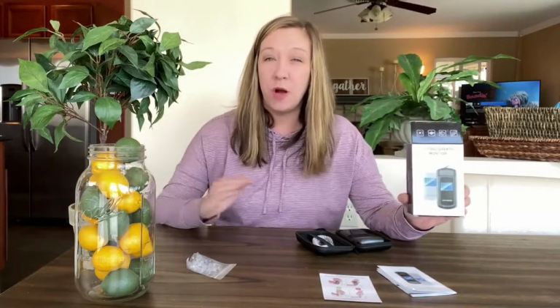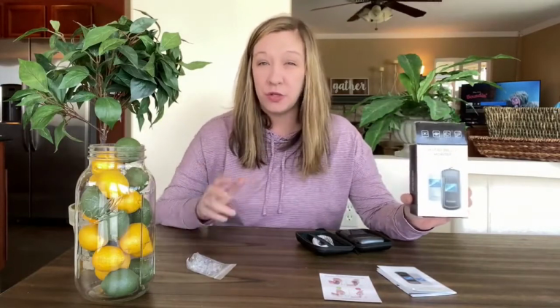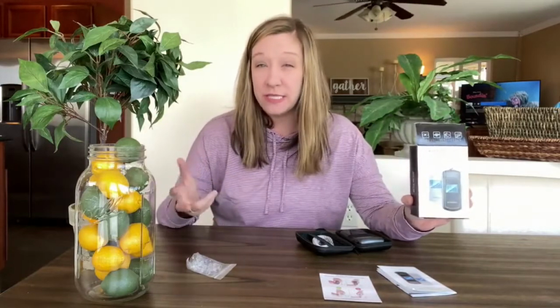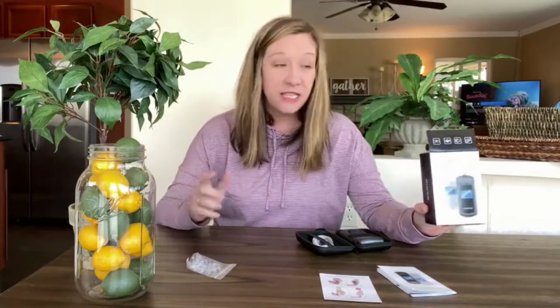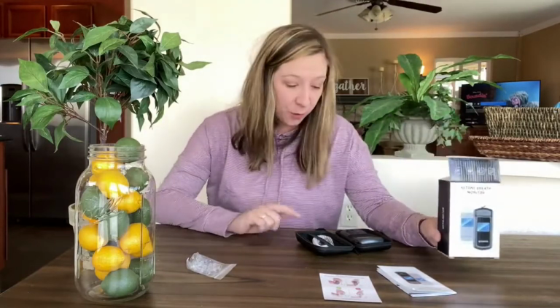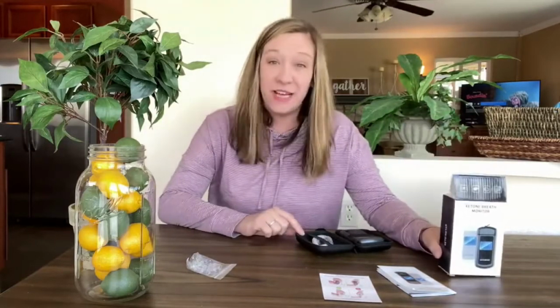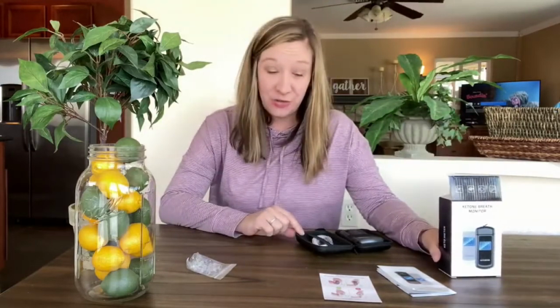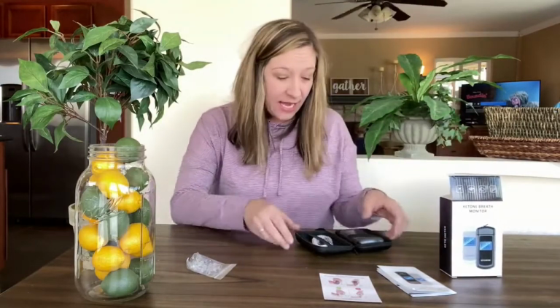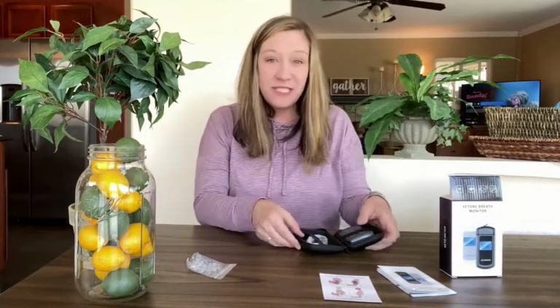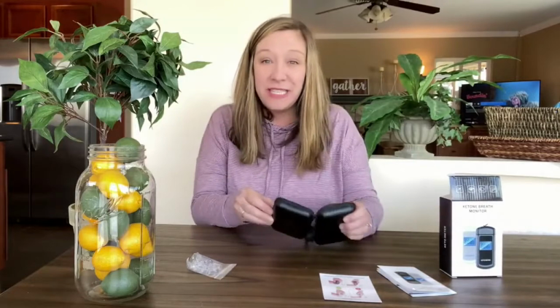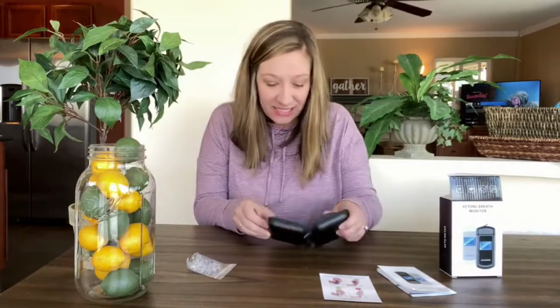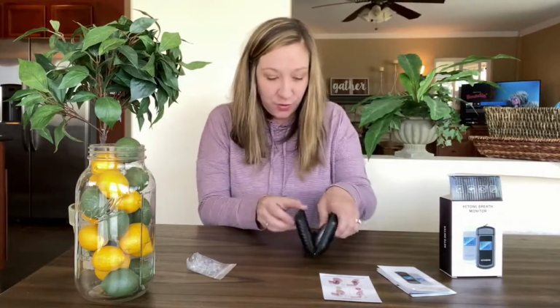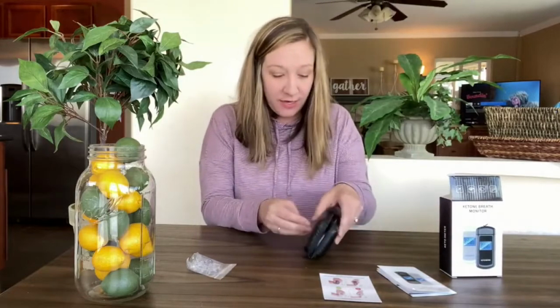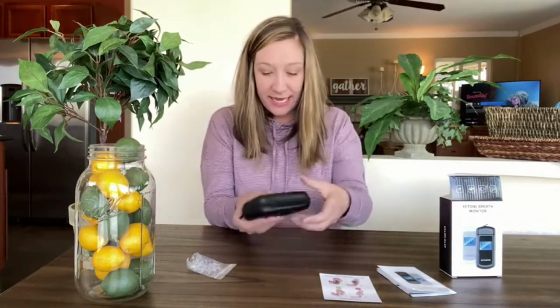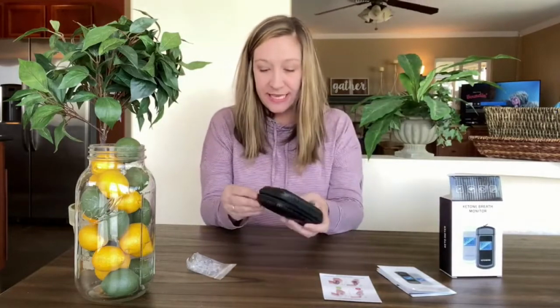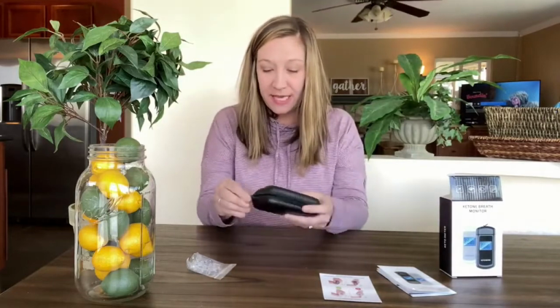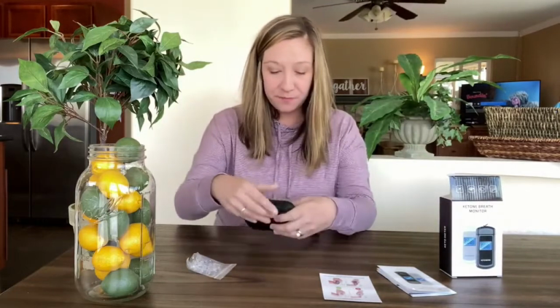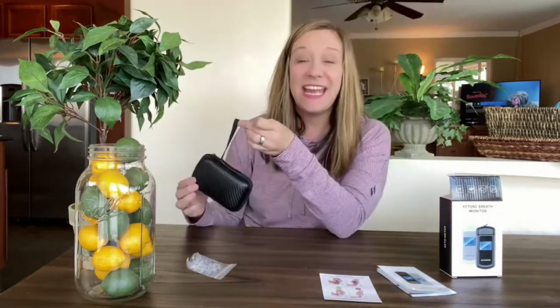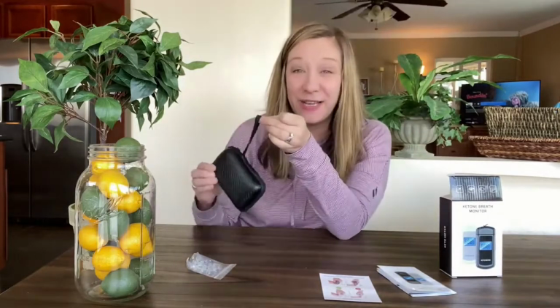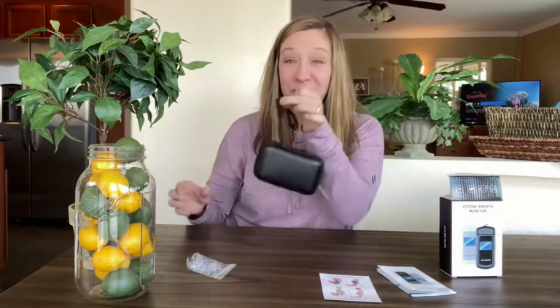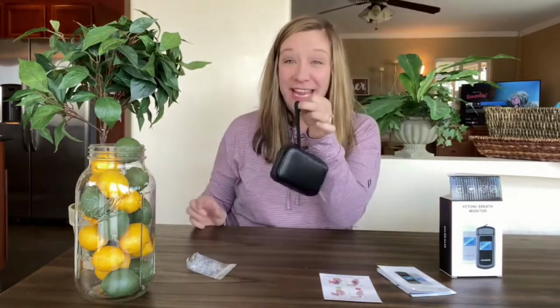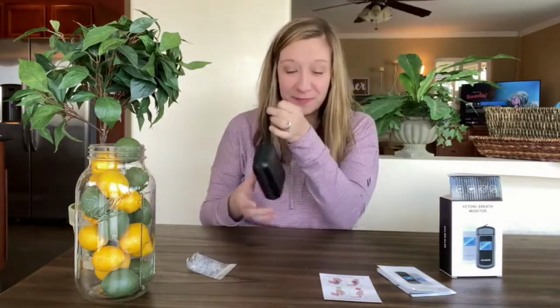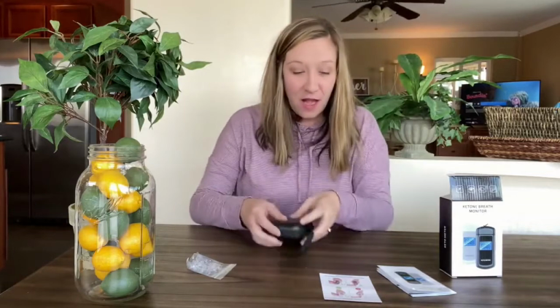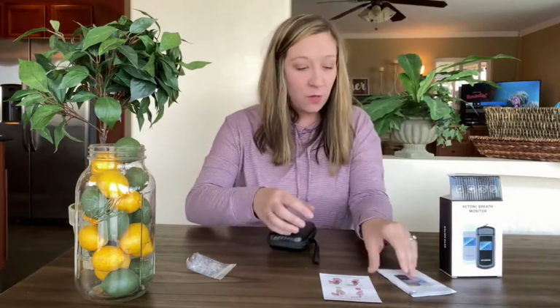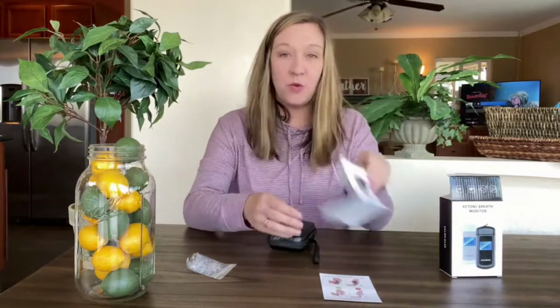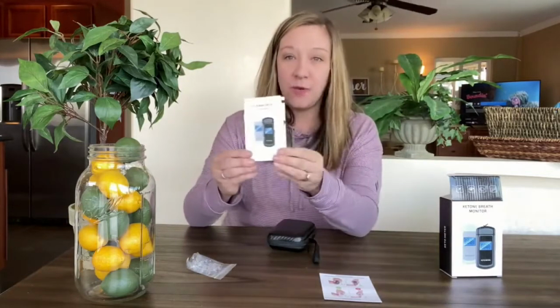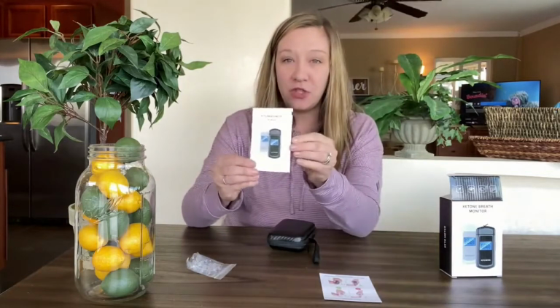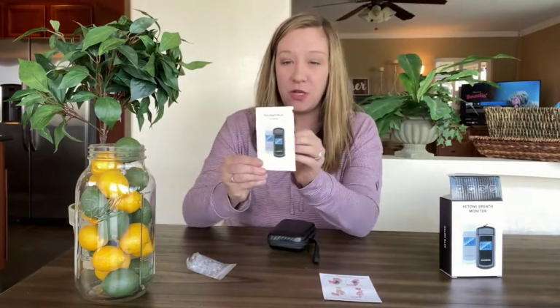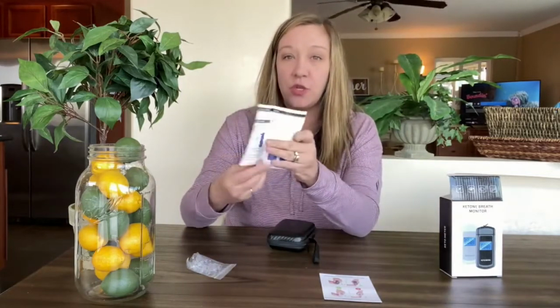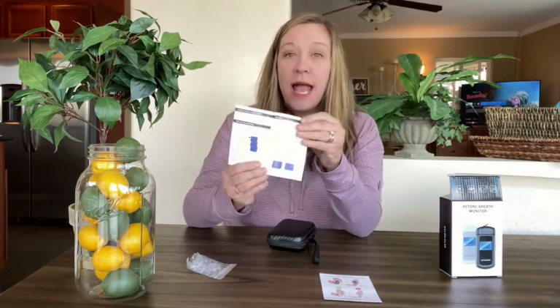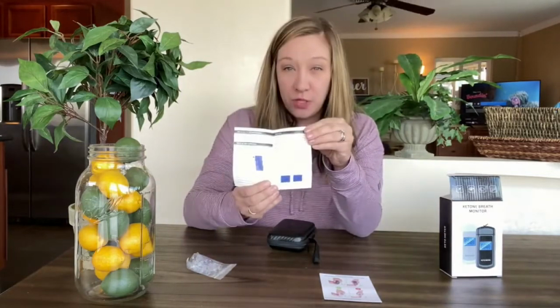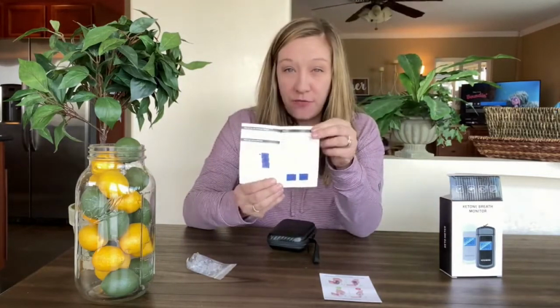It comes in this really nice and cute little carrying case that zips up — it has a little handle for hanging. It also comes with a great instruction manual to show you how to use the device.